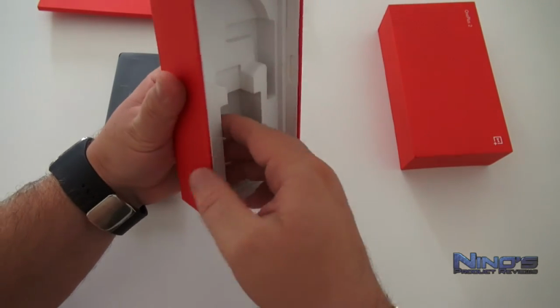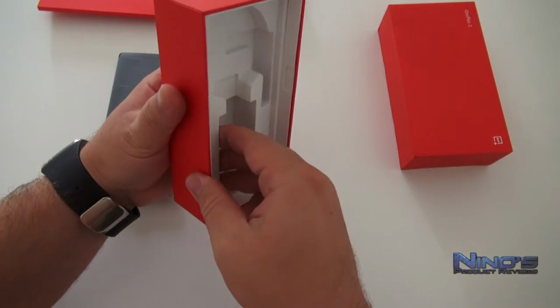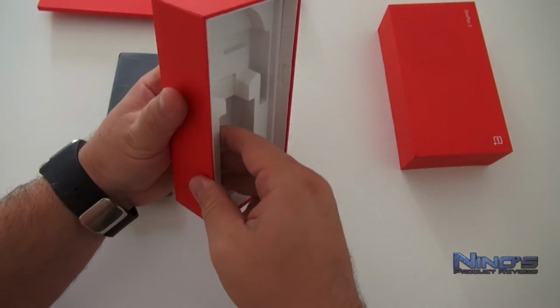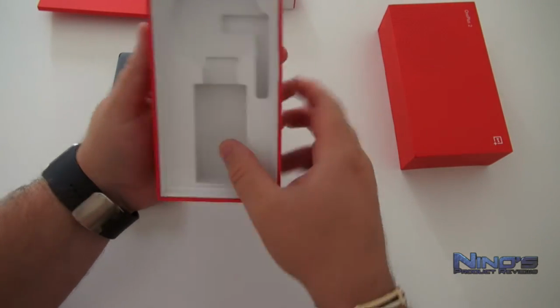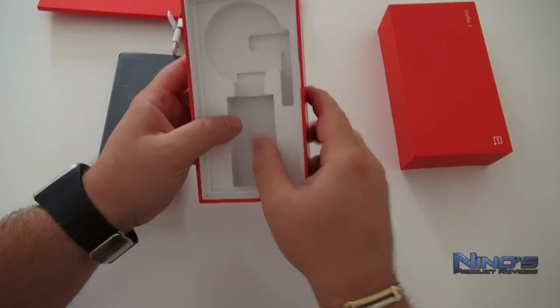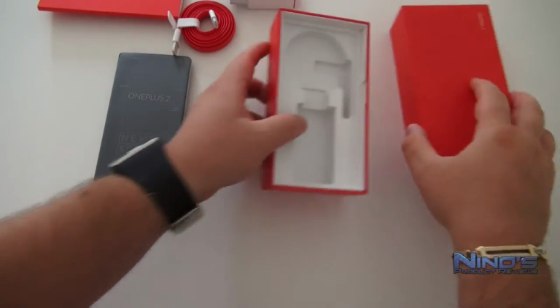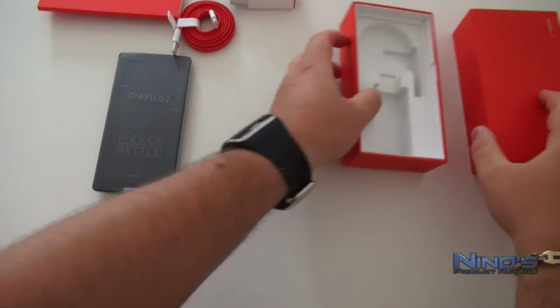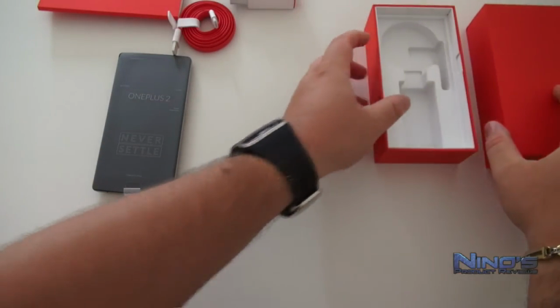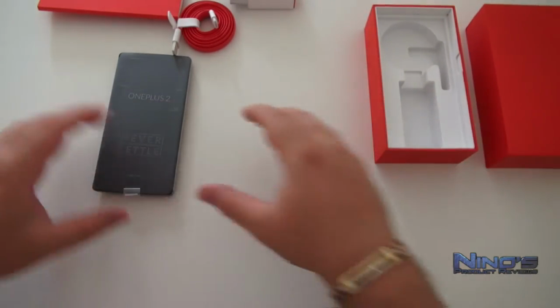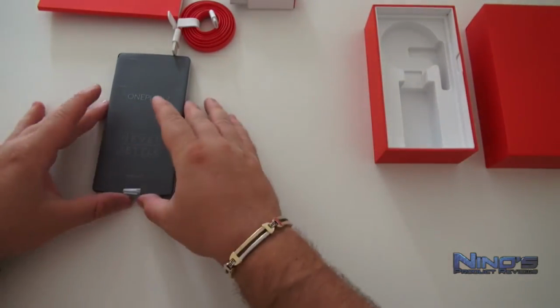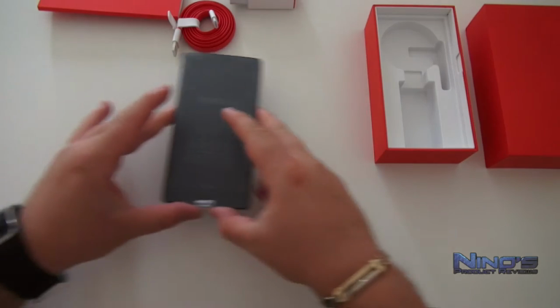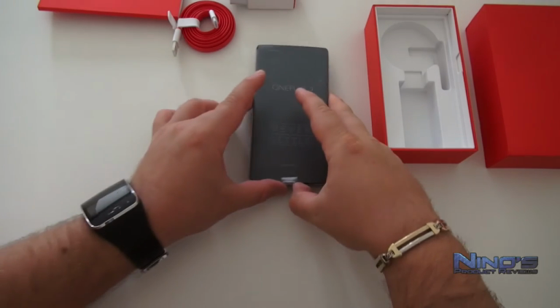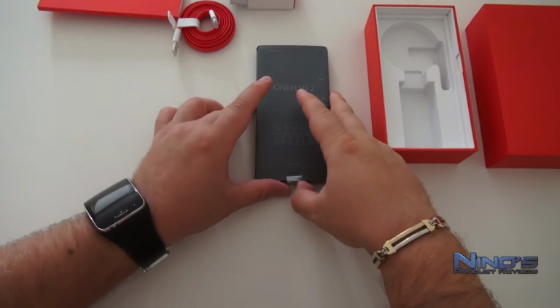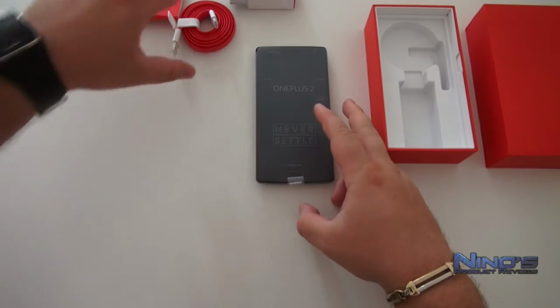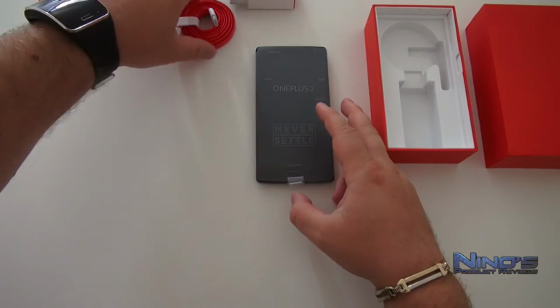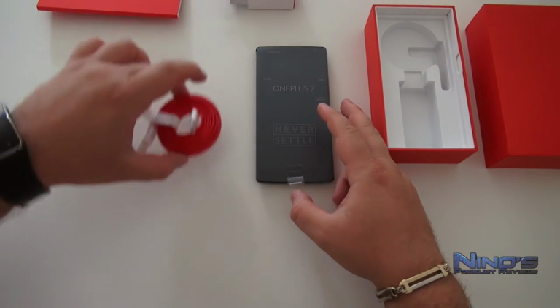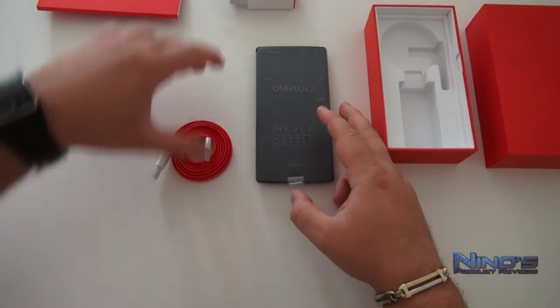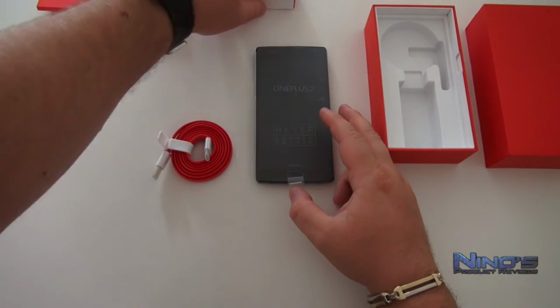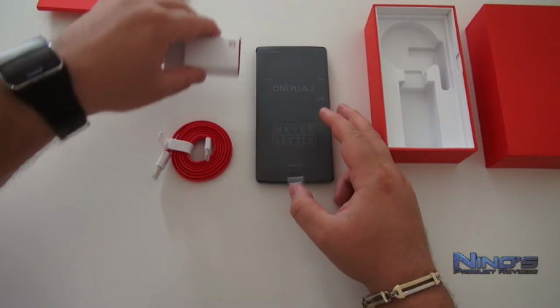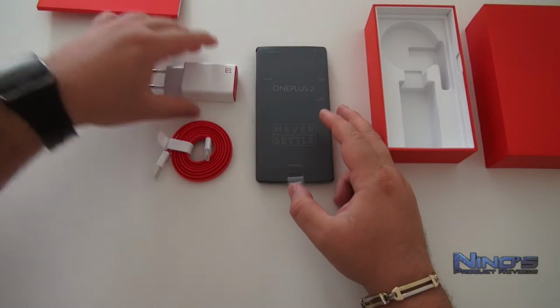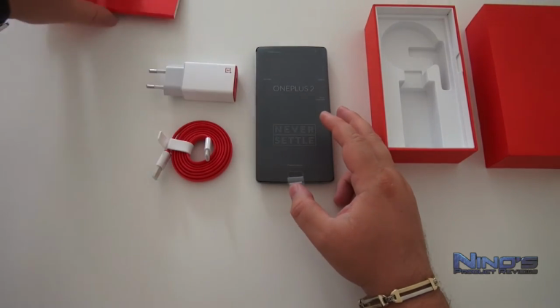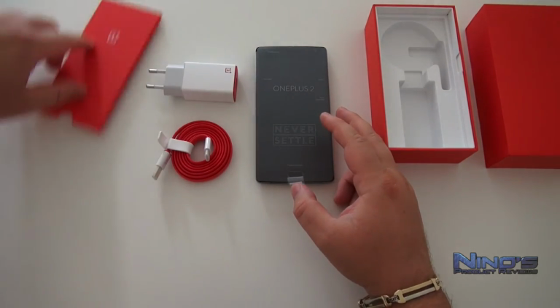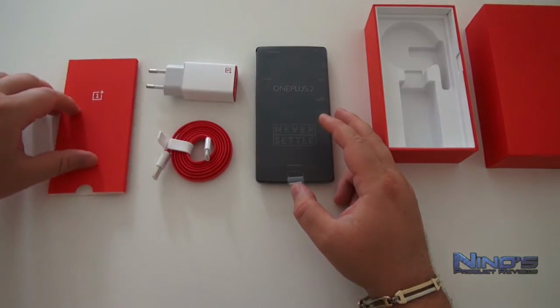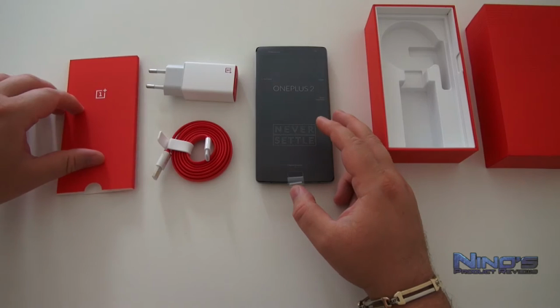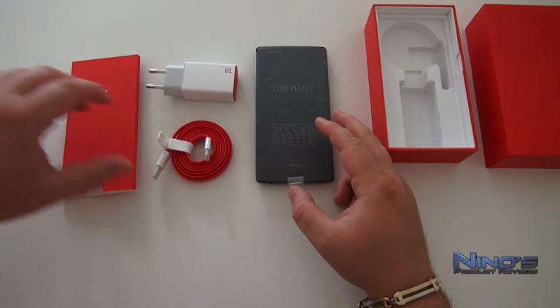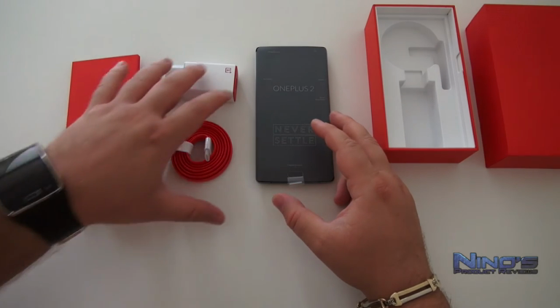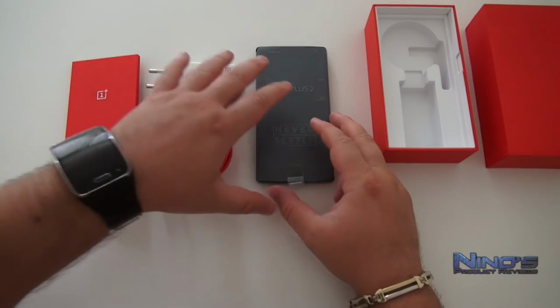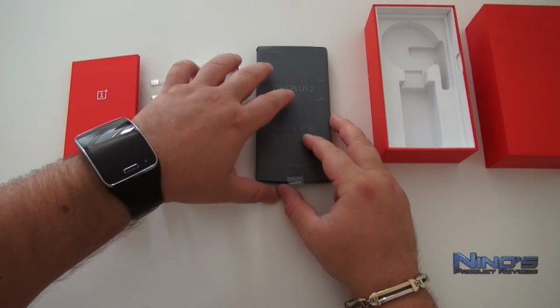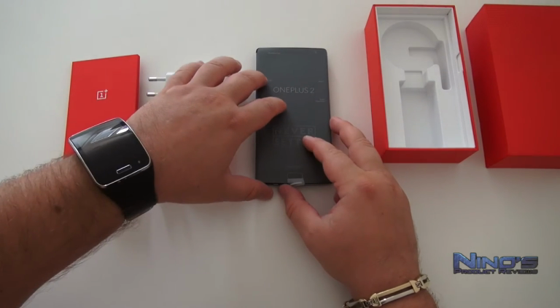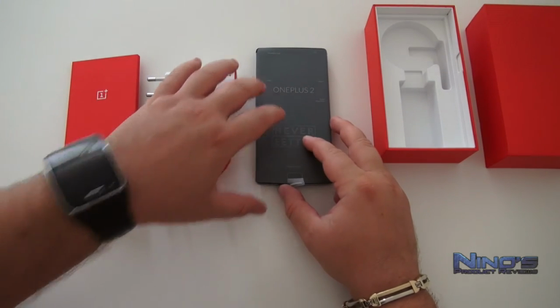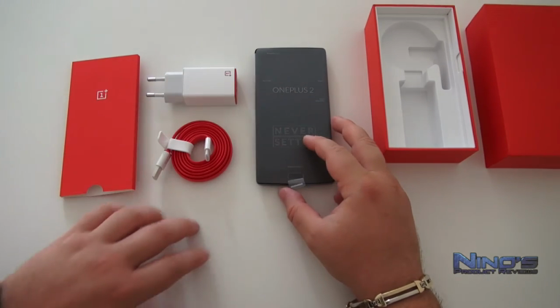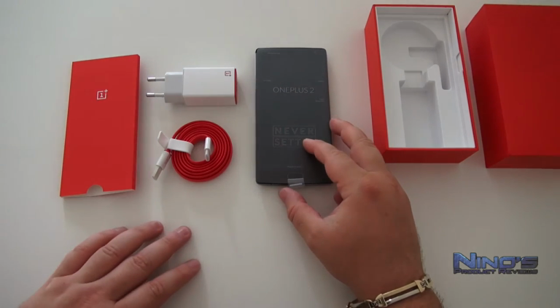It looks like there's nothing more inside, but considering the price of the phone I think that's more than enough. So we have a charger, a cable, a user's manual, and the actual phone inside the package of the OnePlus 2.